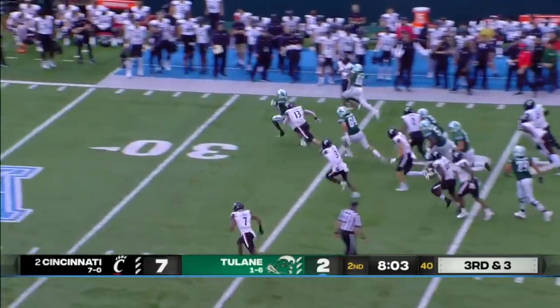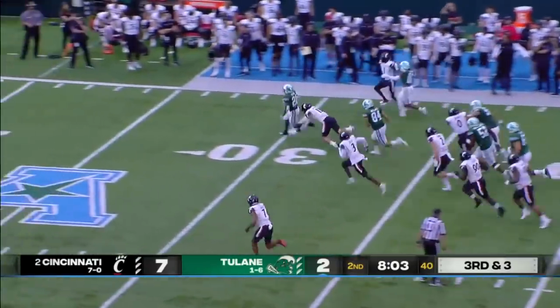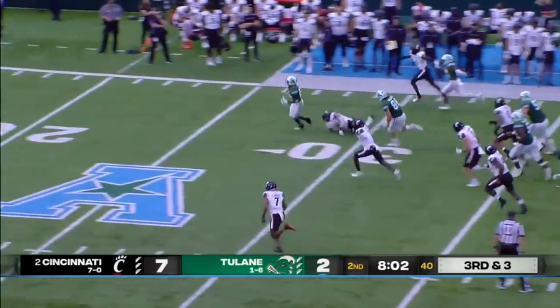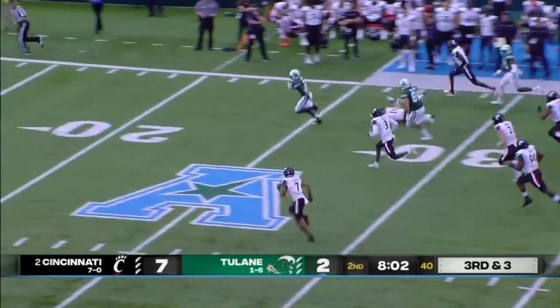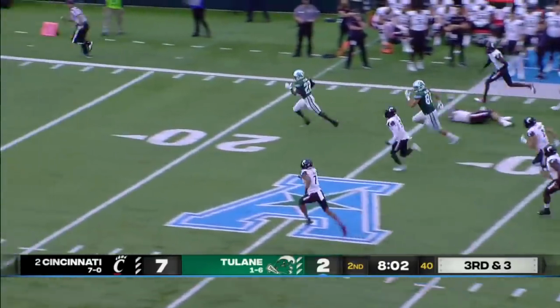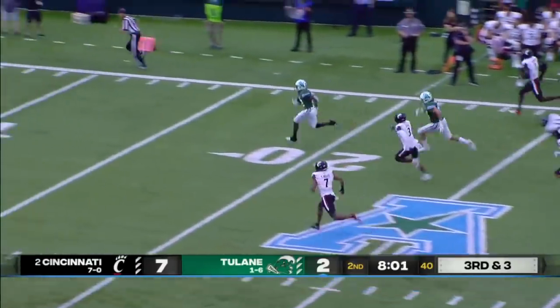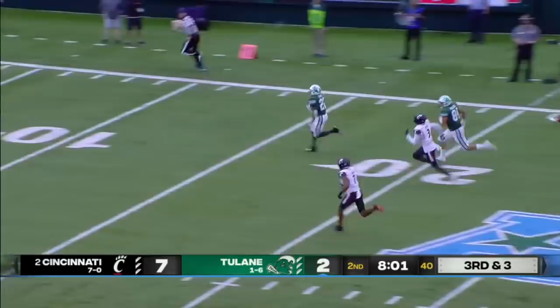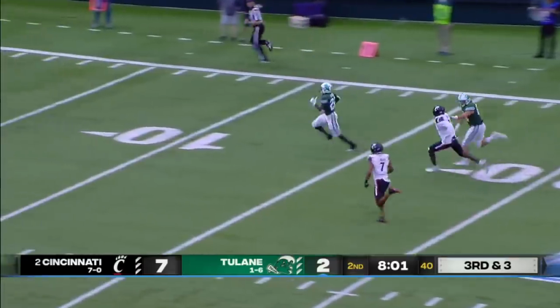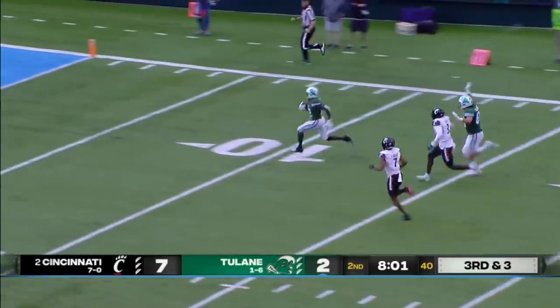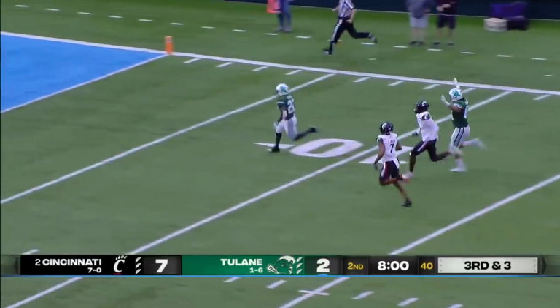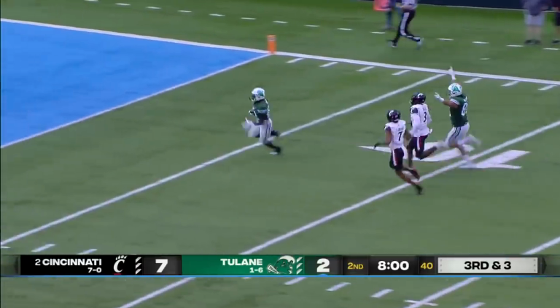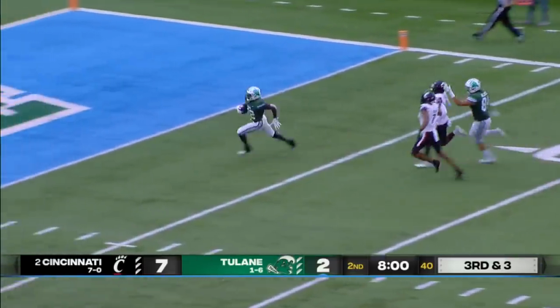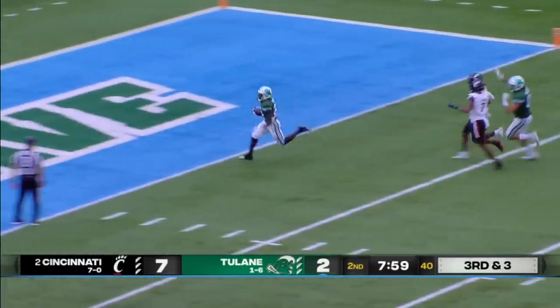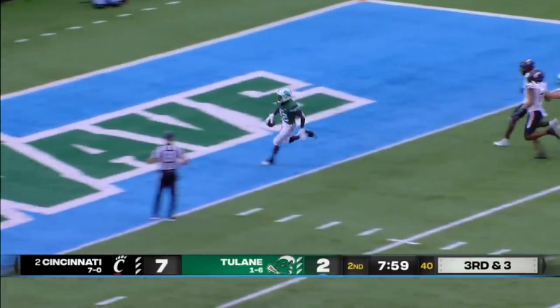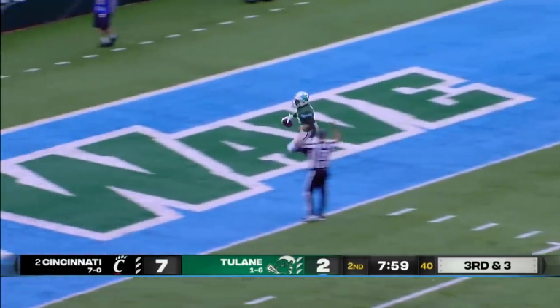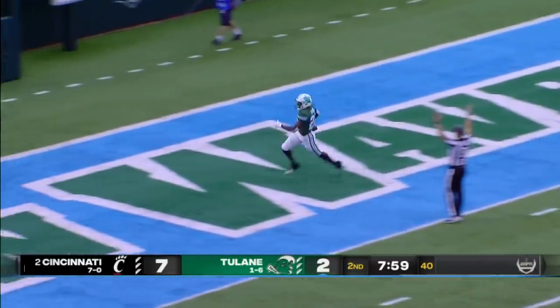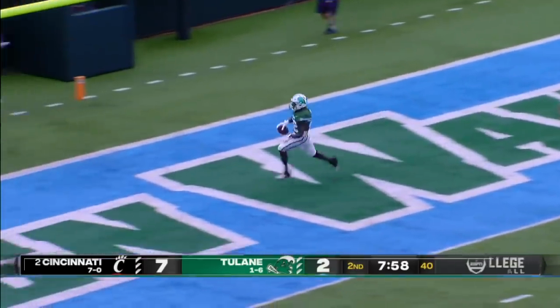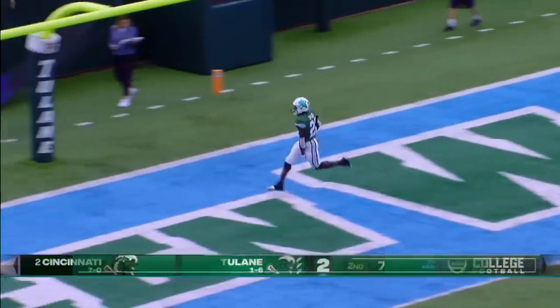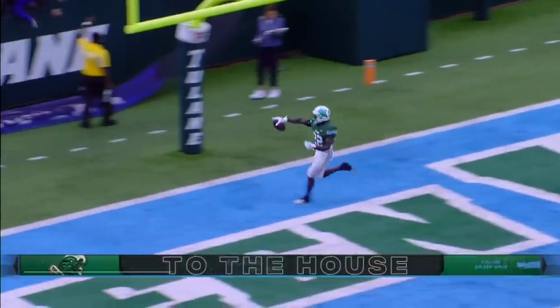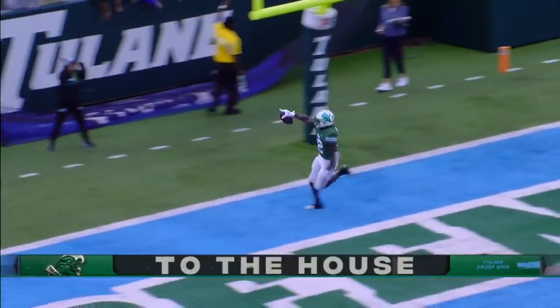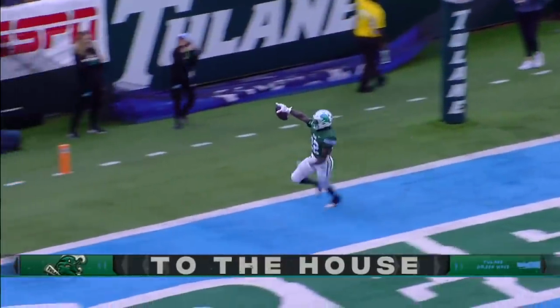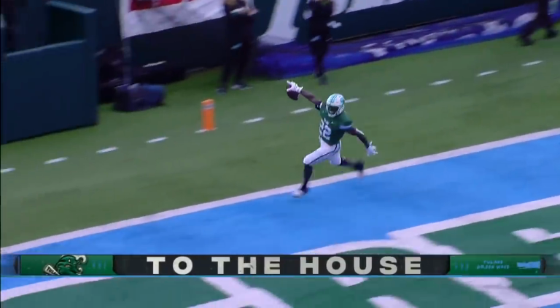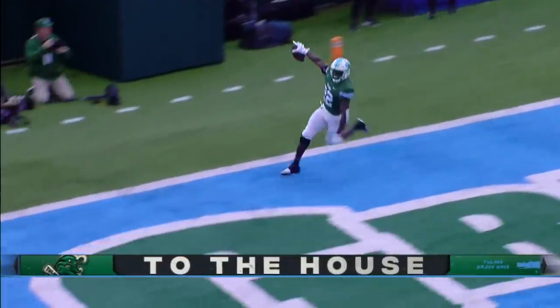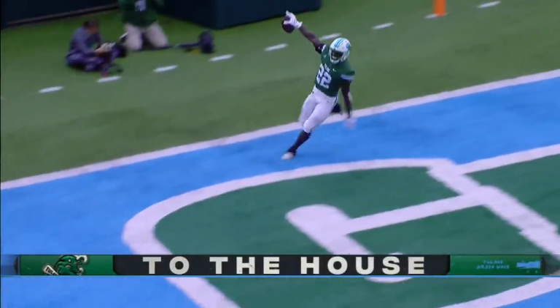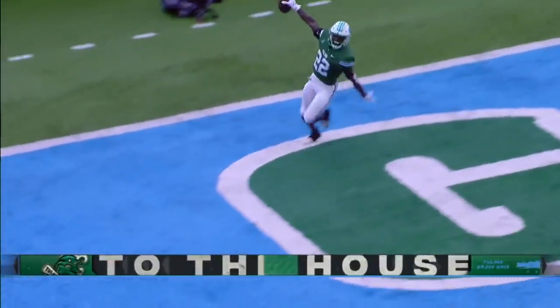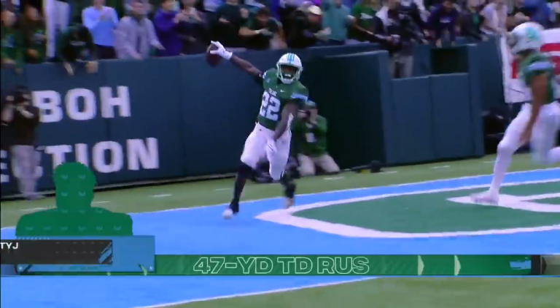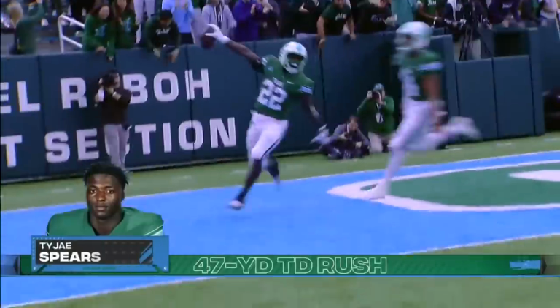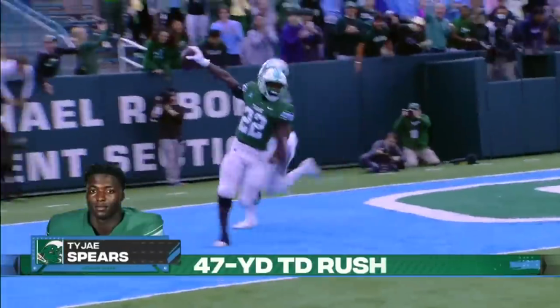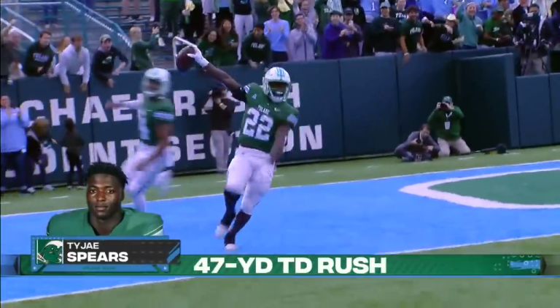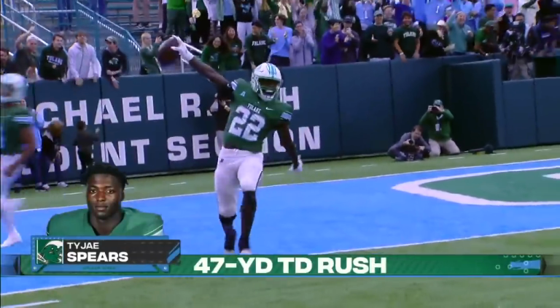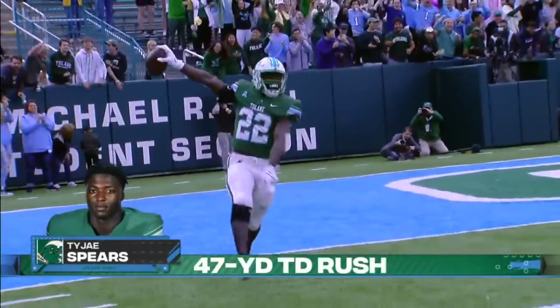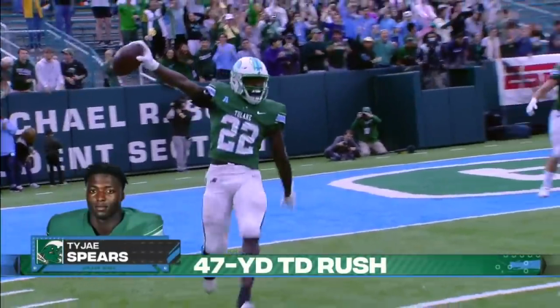On the fly sweep — Tajay Spears with a house call. And Tulane takes the lead on number two Cincinnati.